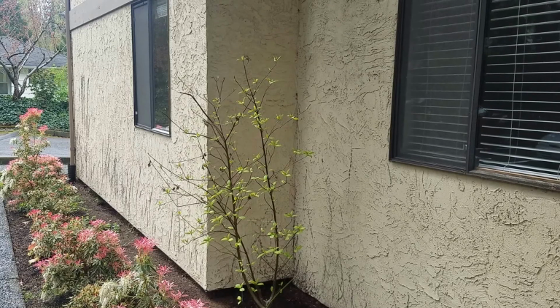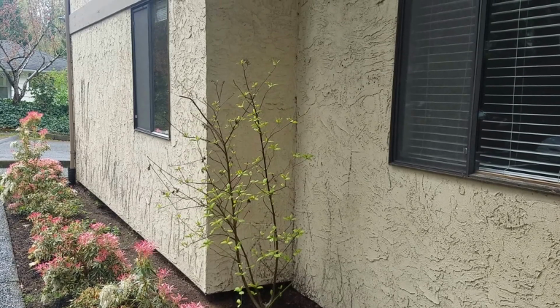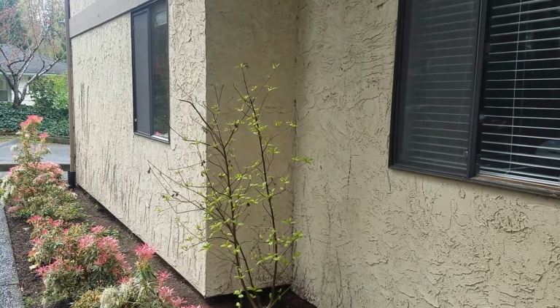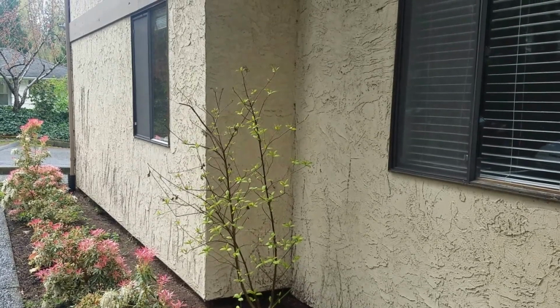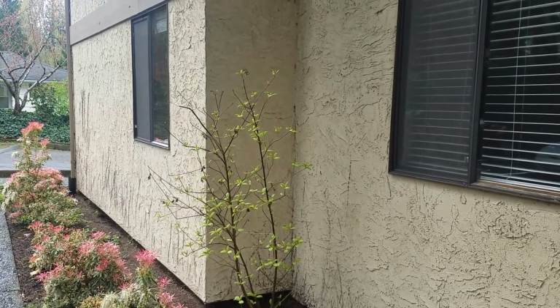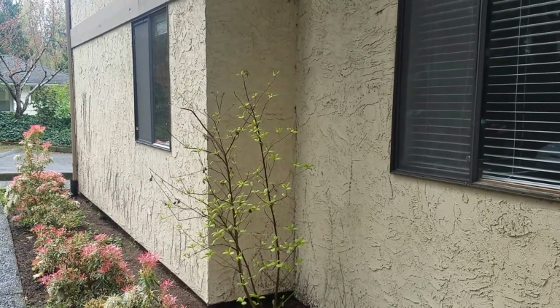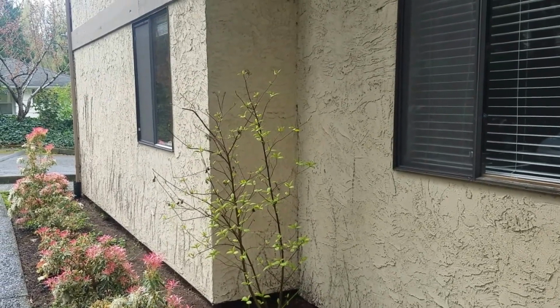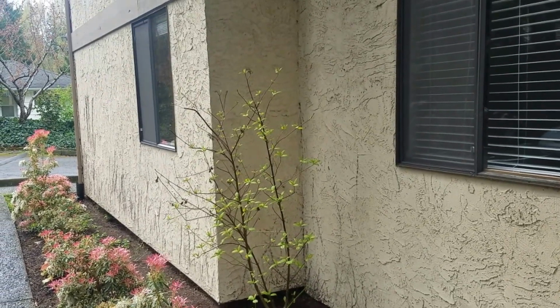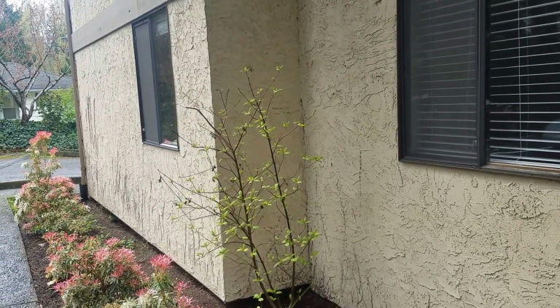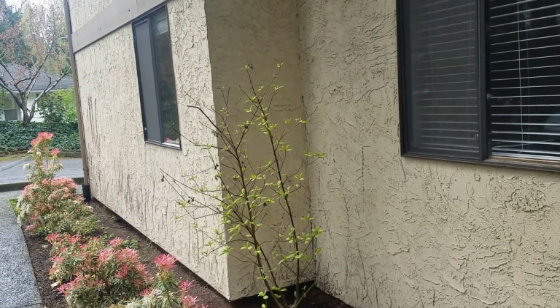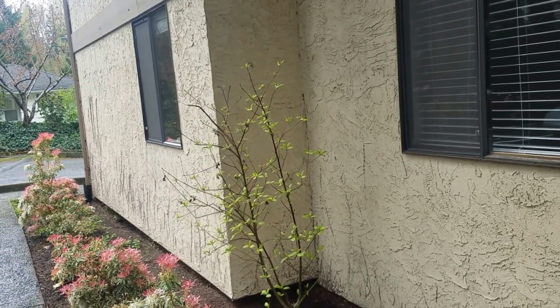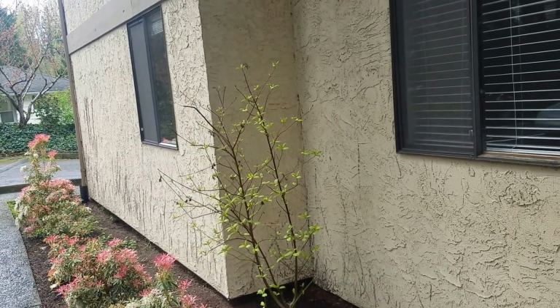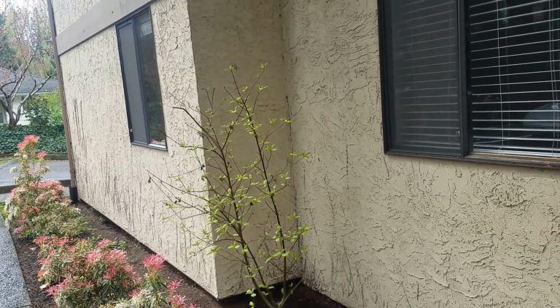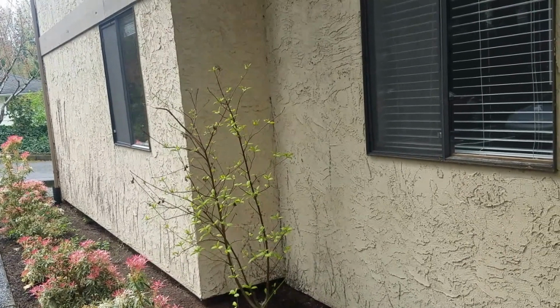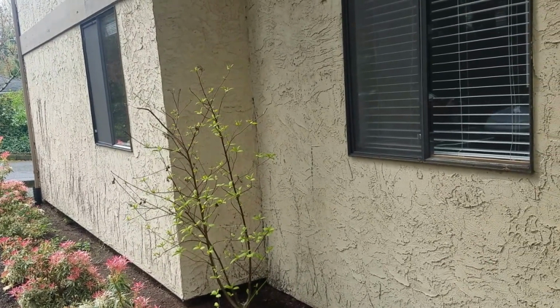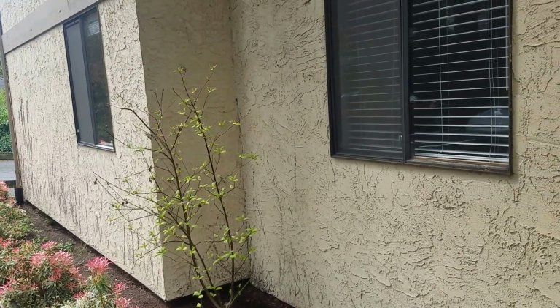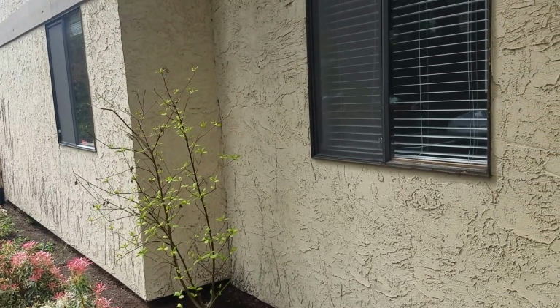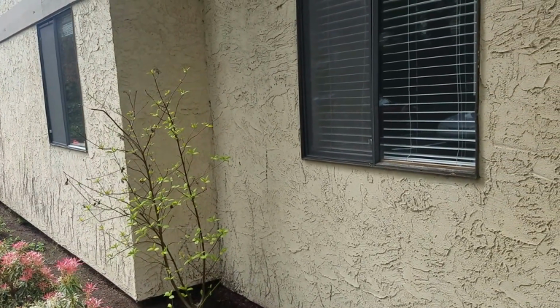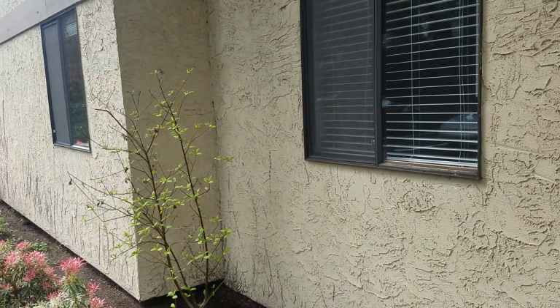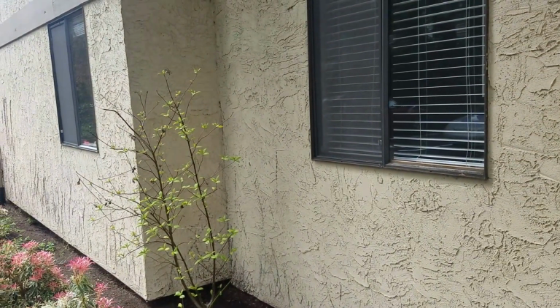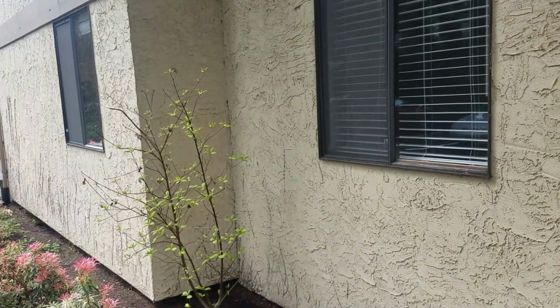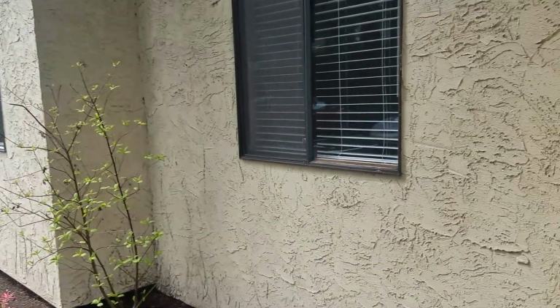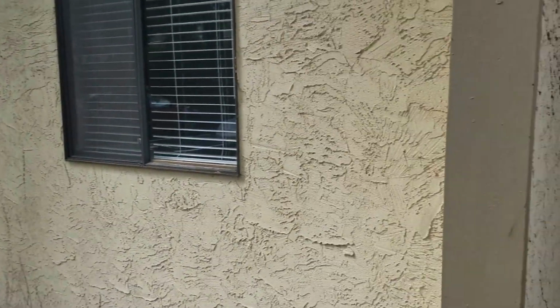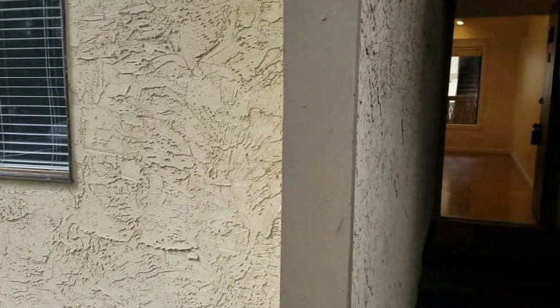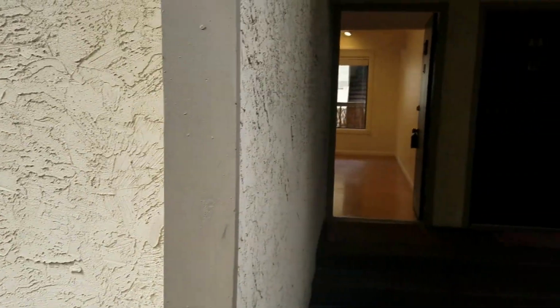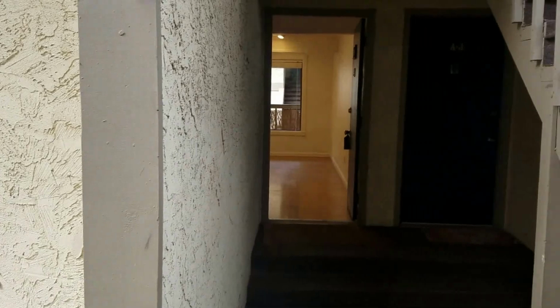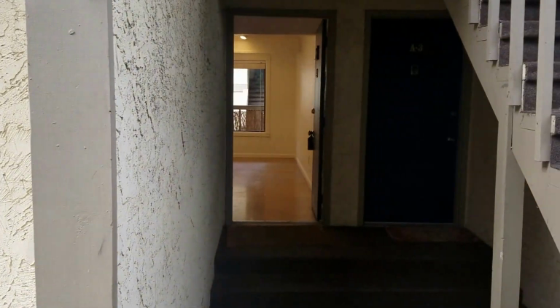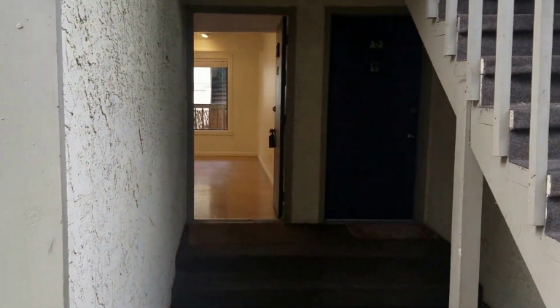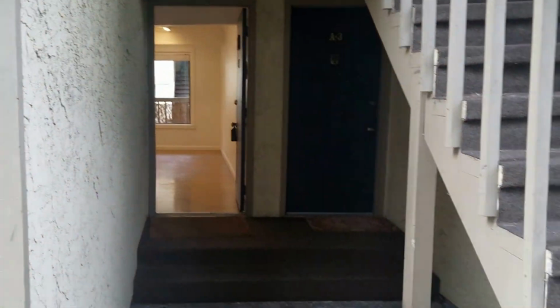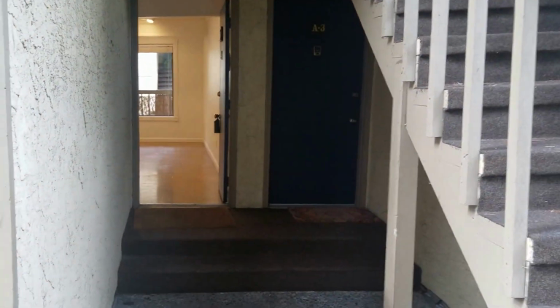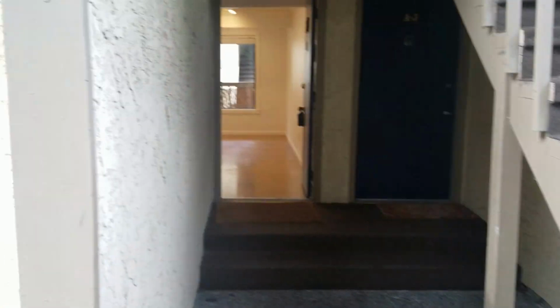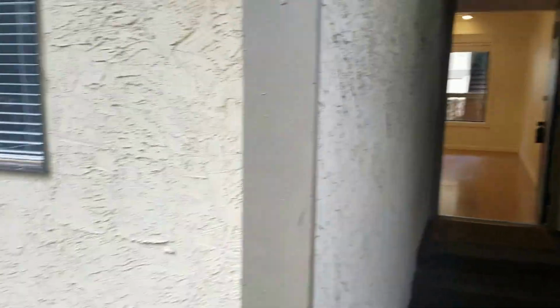Hi, this is Angela. I am here at 10330 Southeast 6th Street. It is apartment condo unit 8-1 on the first ground floor.